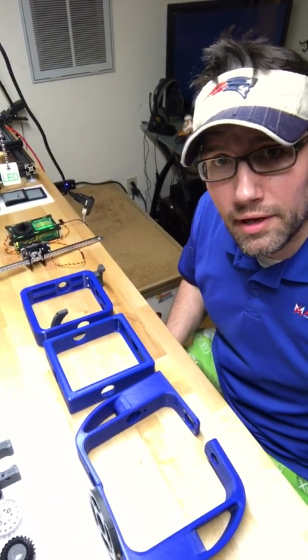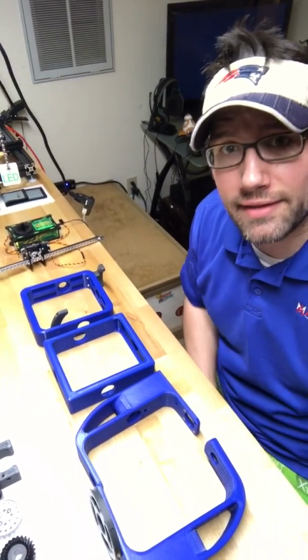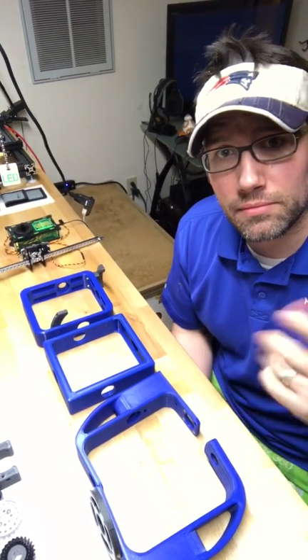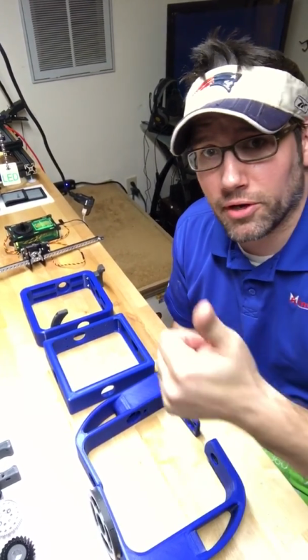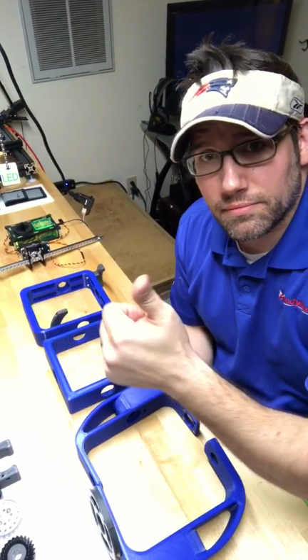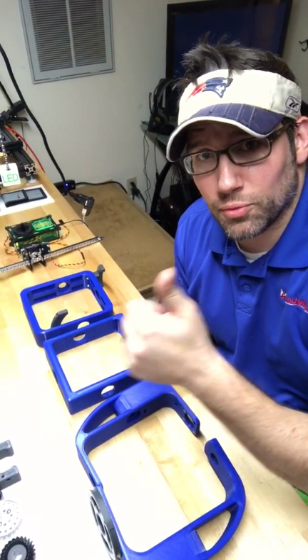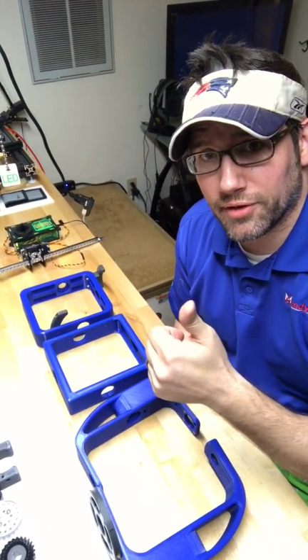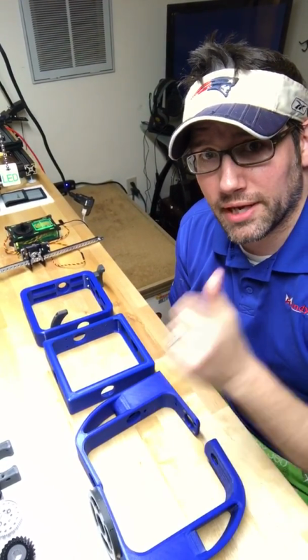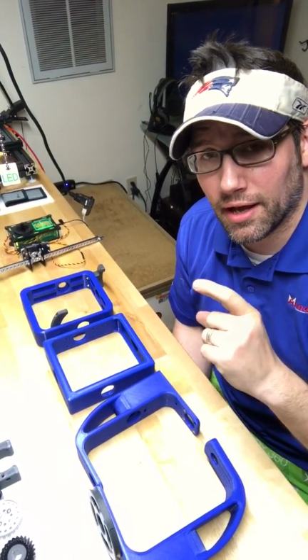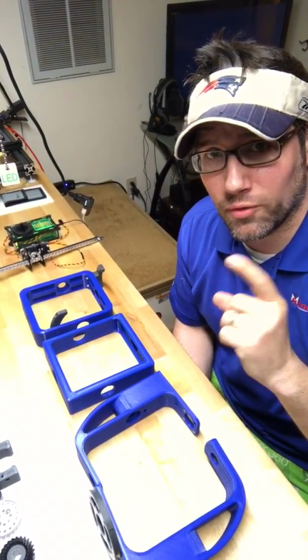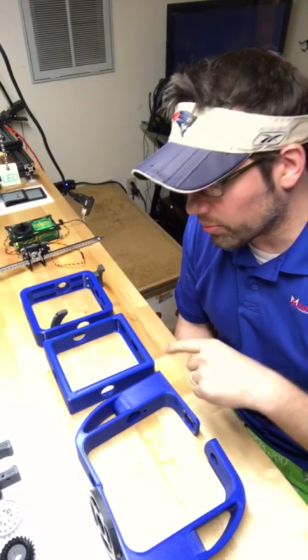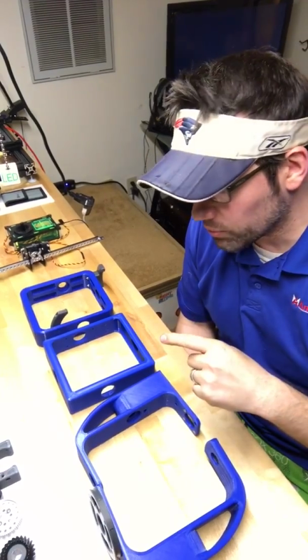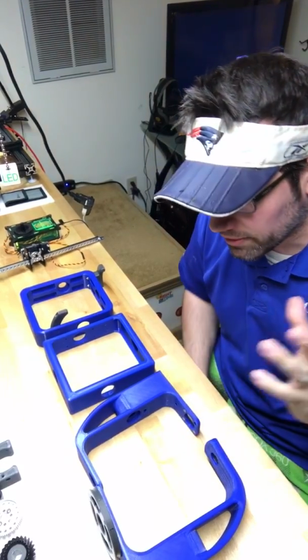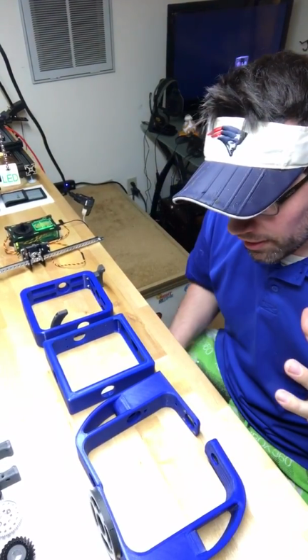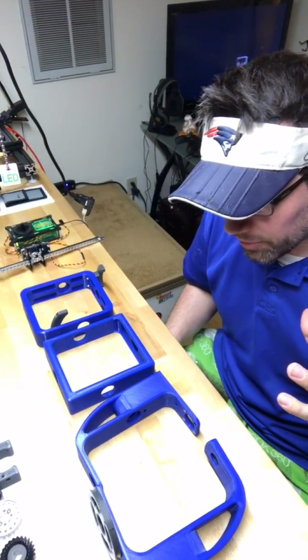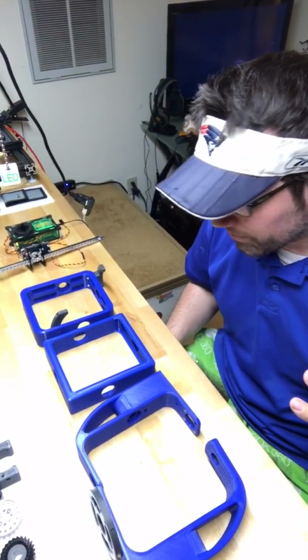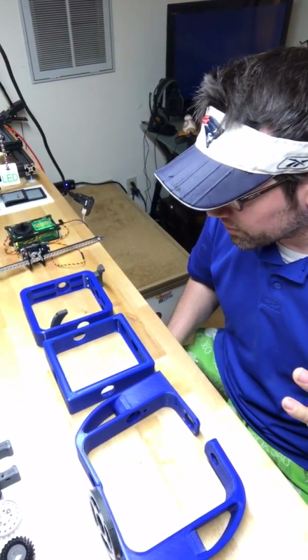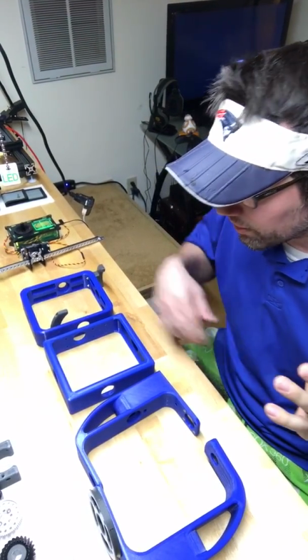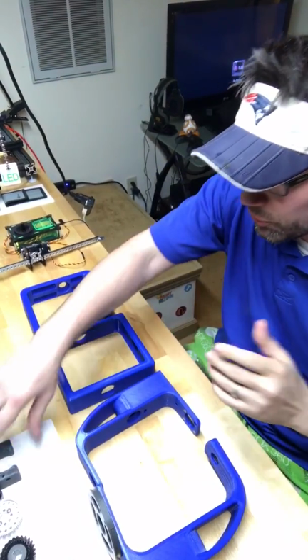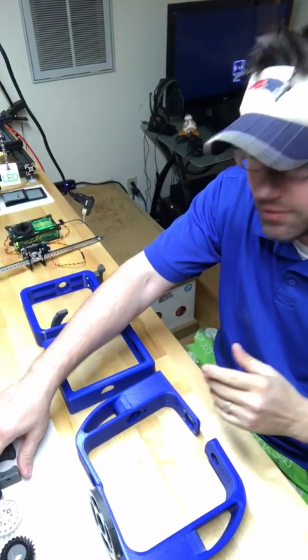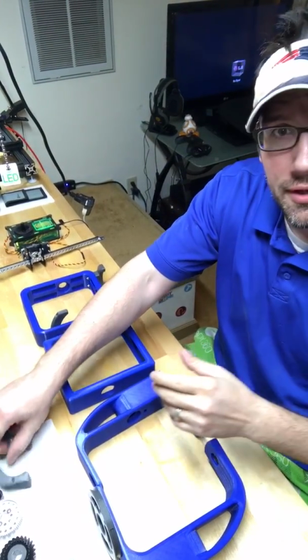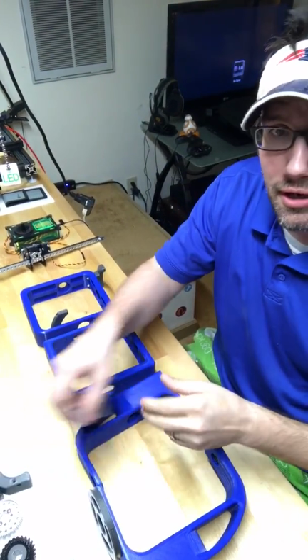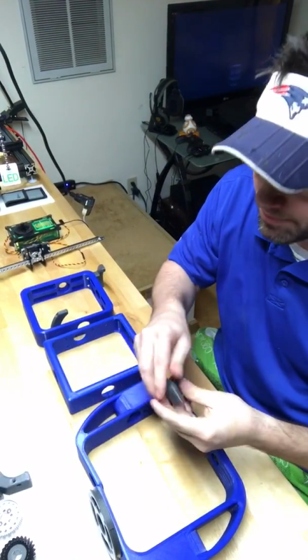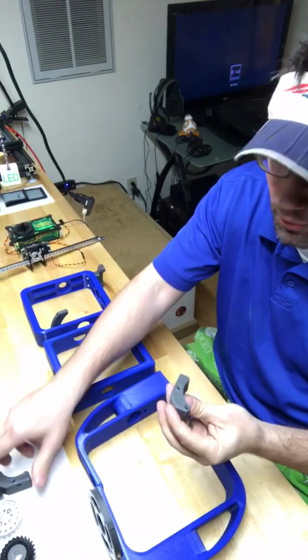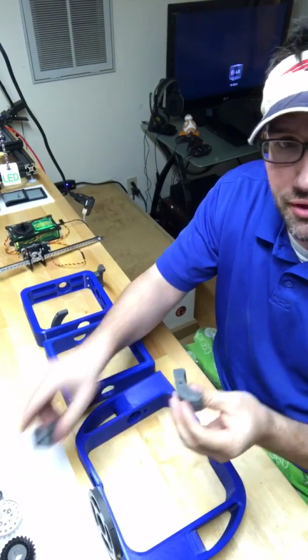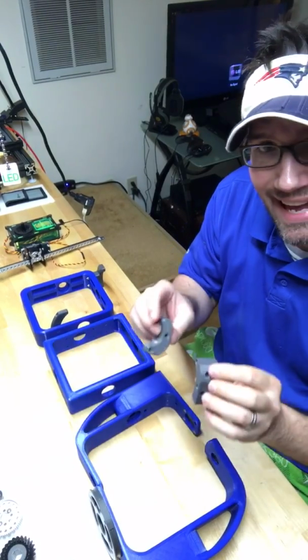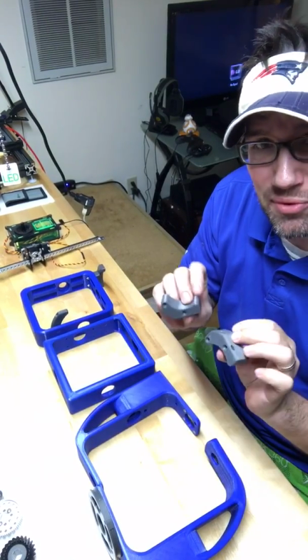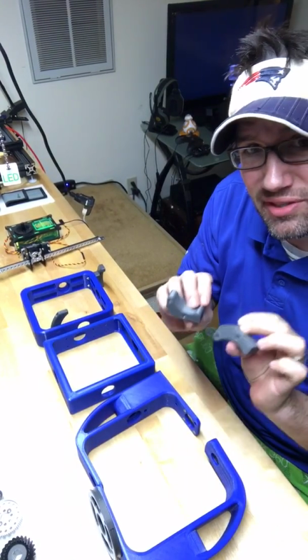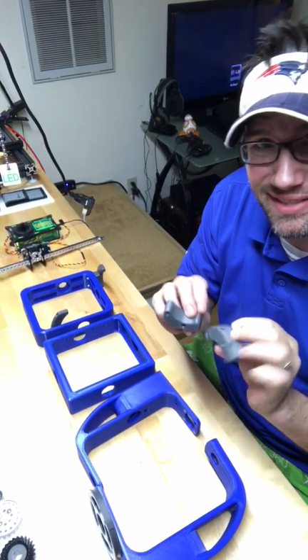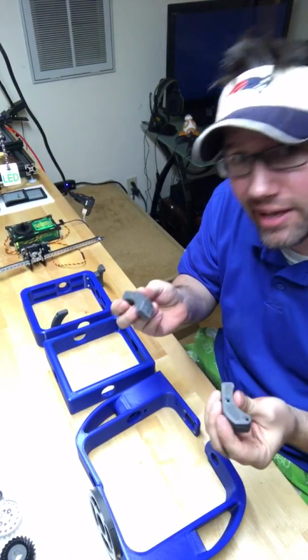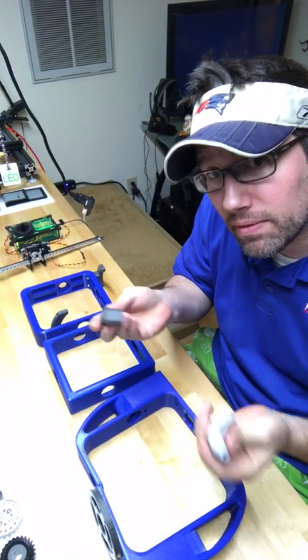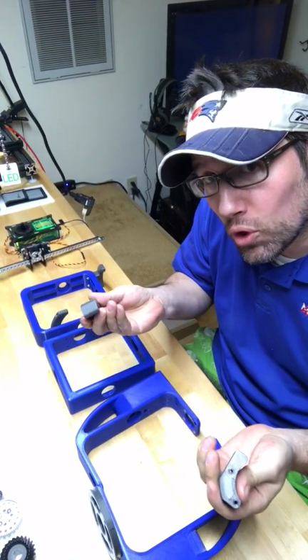Hey guys, Davor here. Just wanted to give you an update on what I printed this week. I showed a picture of a few goodies, mostly just revisions of pieces I already had that work.